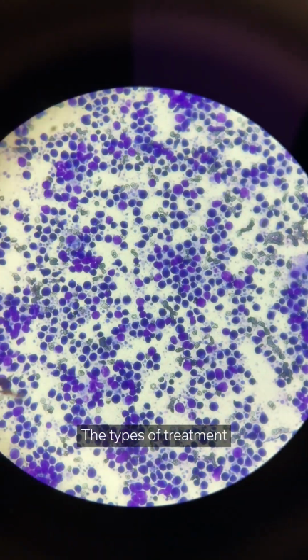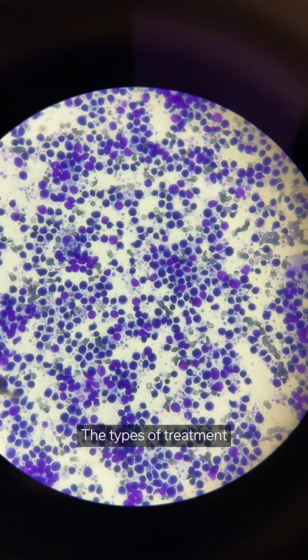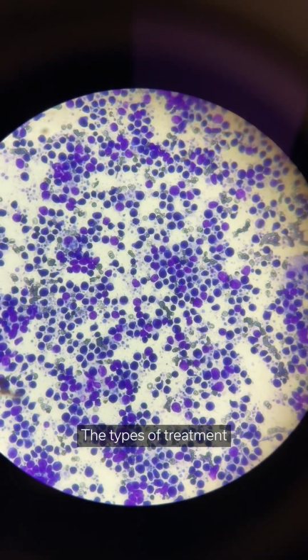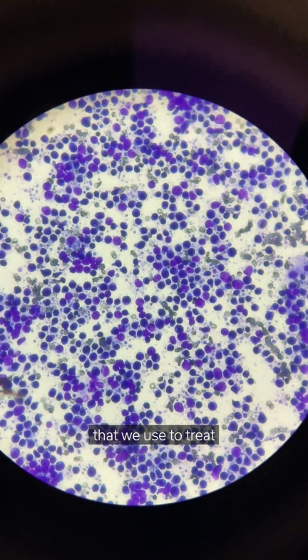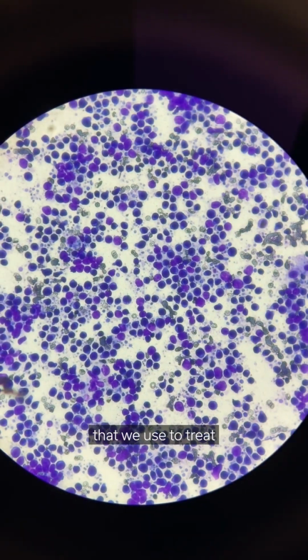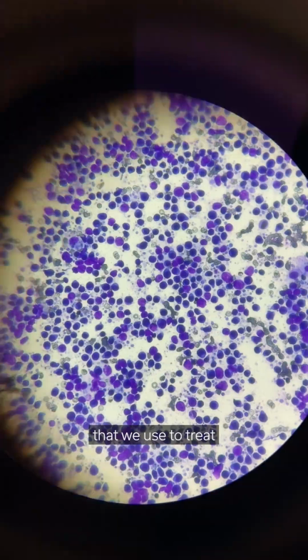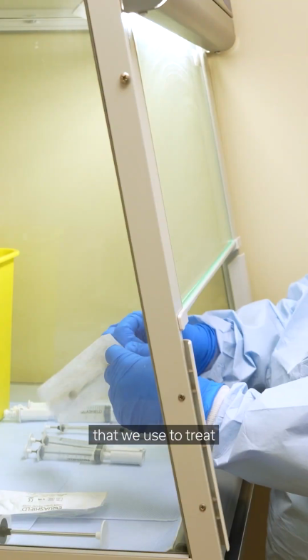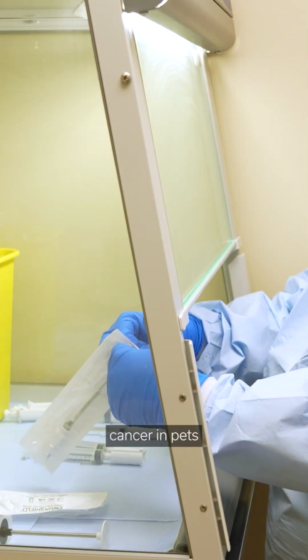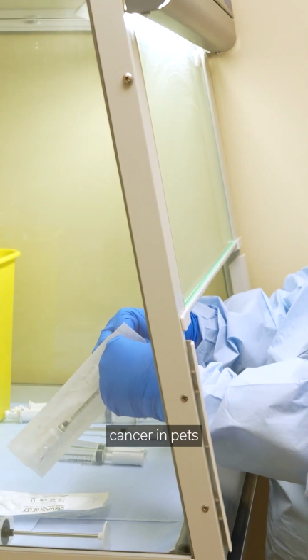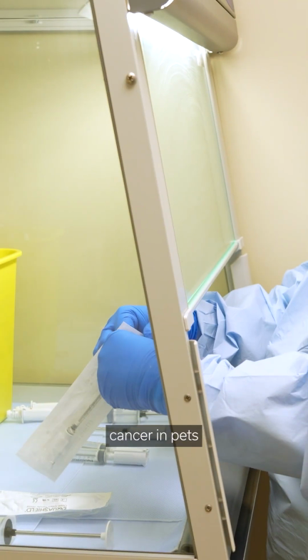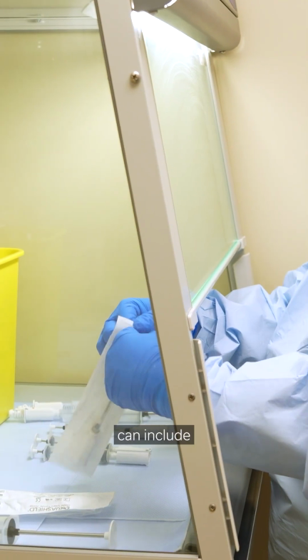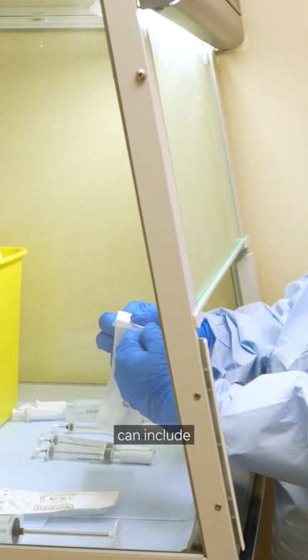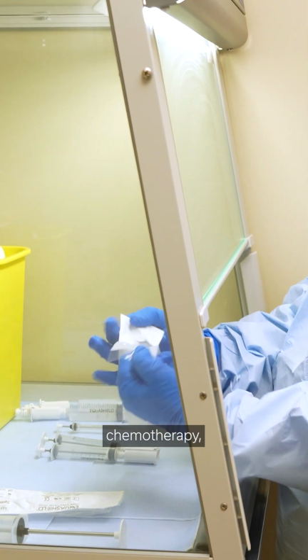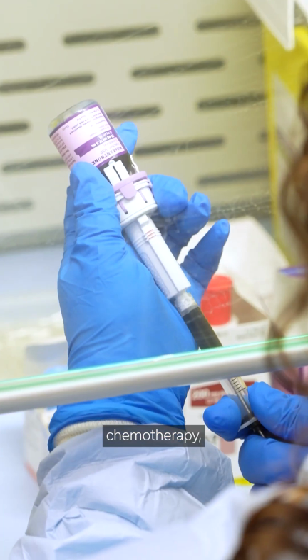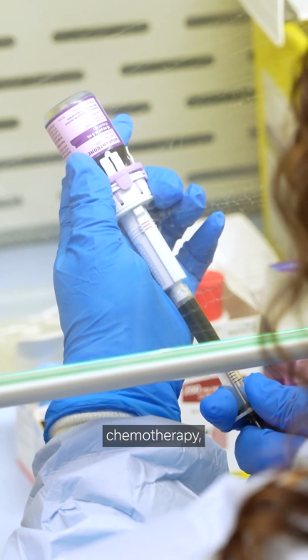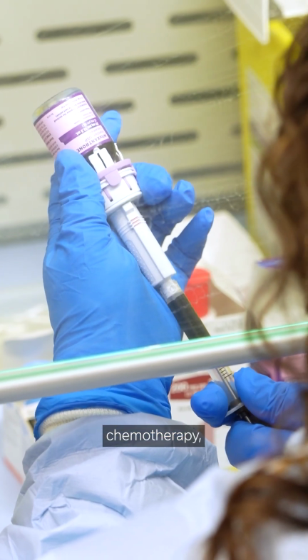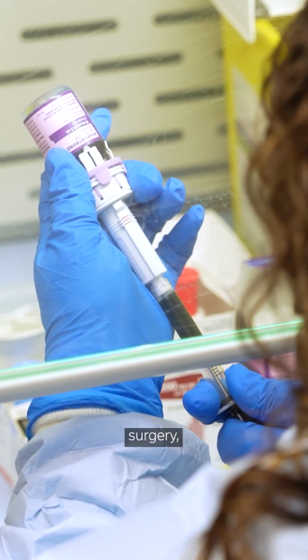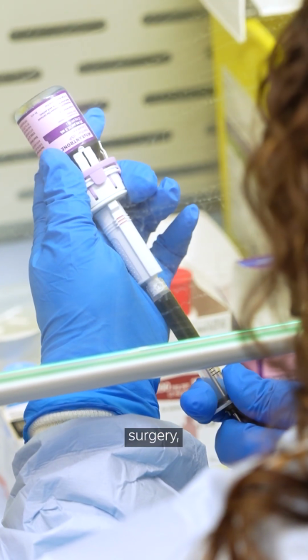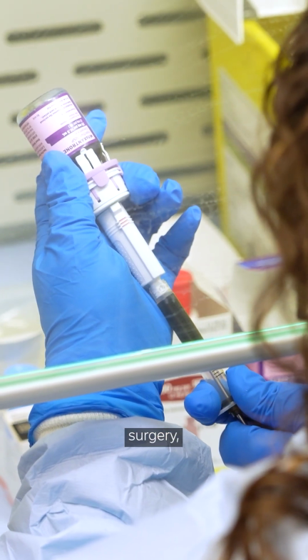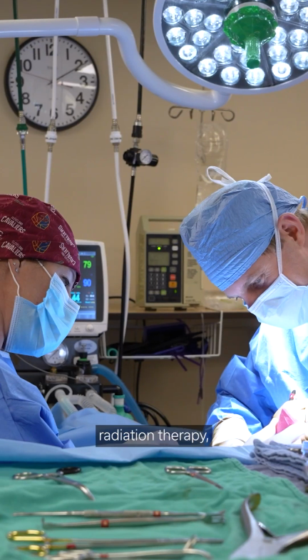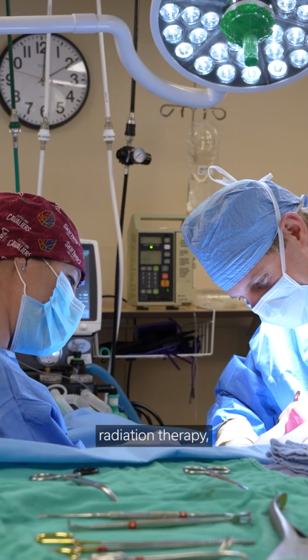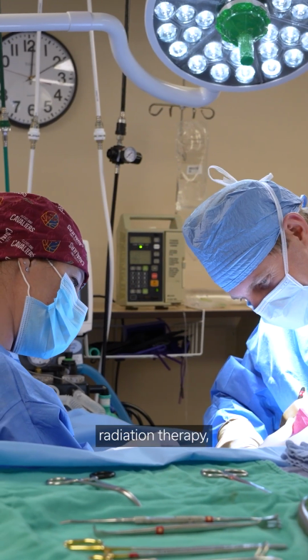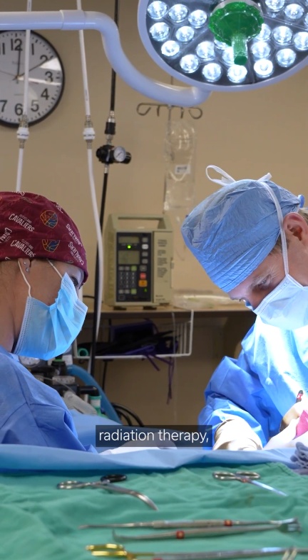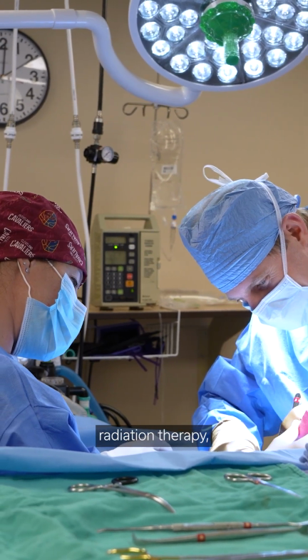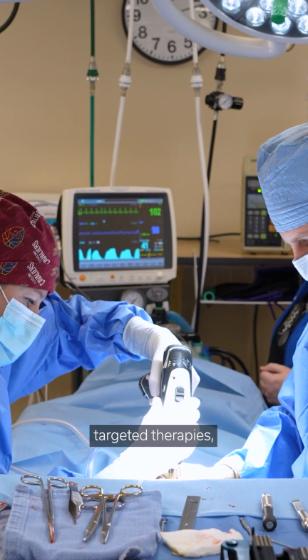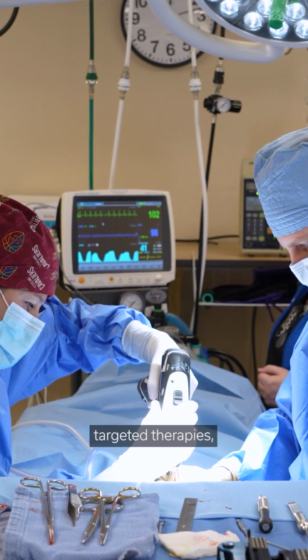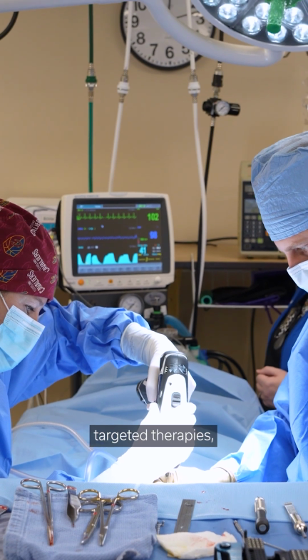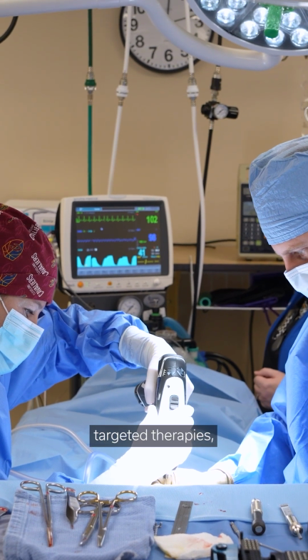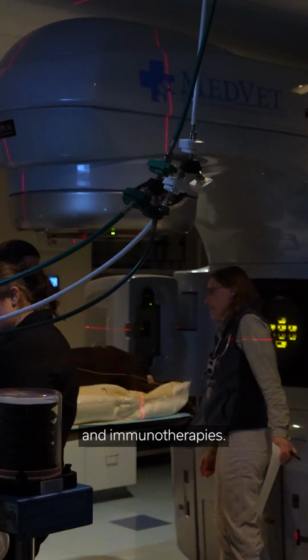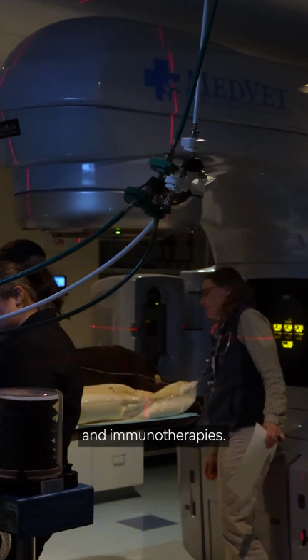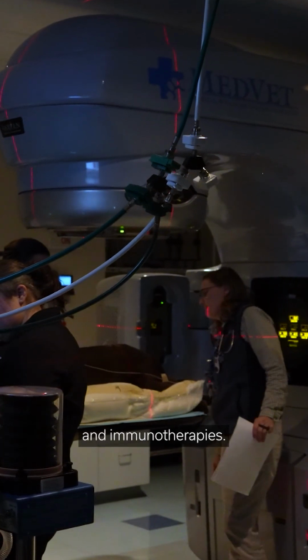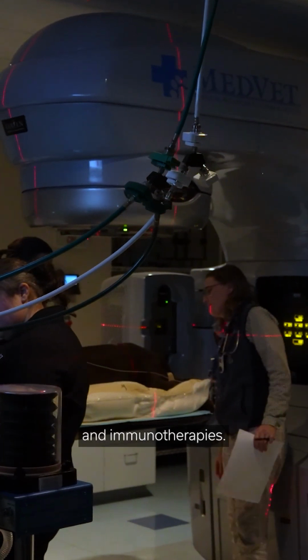The types of treatment that we use to treat cancer in pets can include chemotherapy, surgery, radiation therapy, targeted therapies, and immunotherapies.